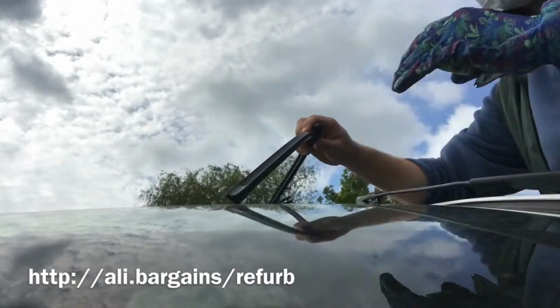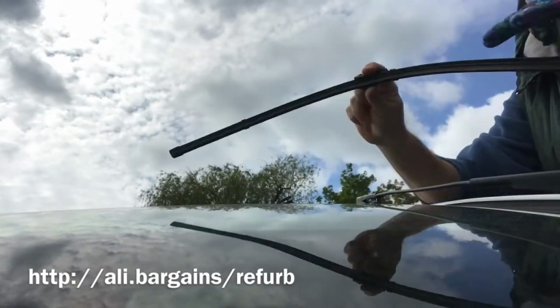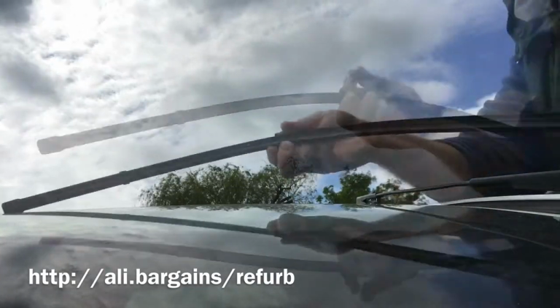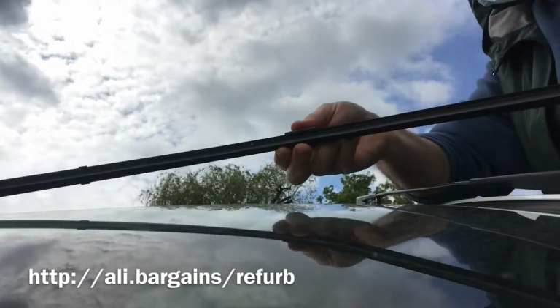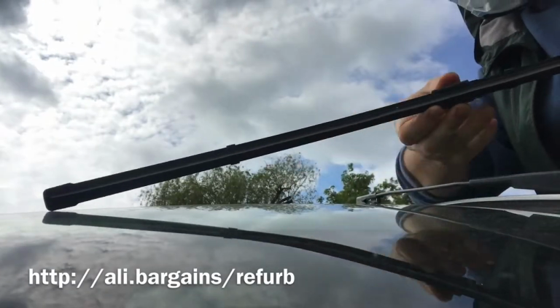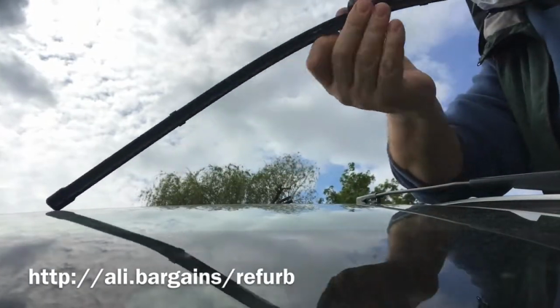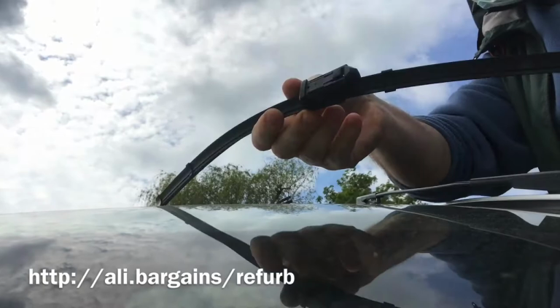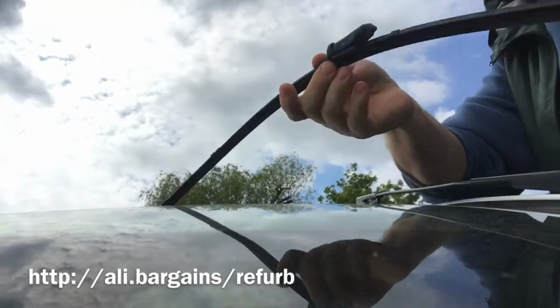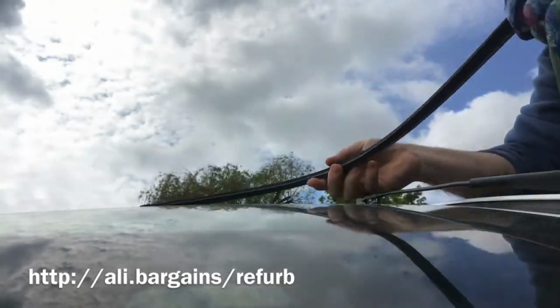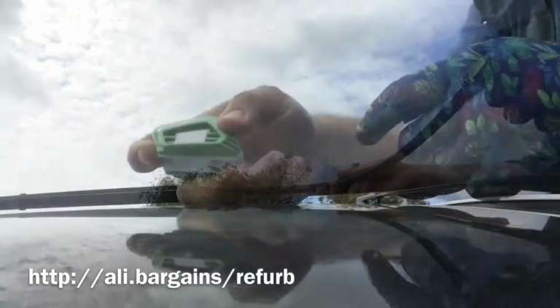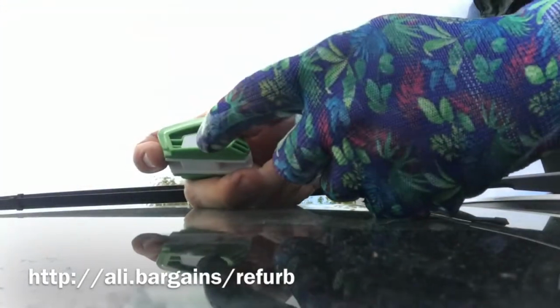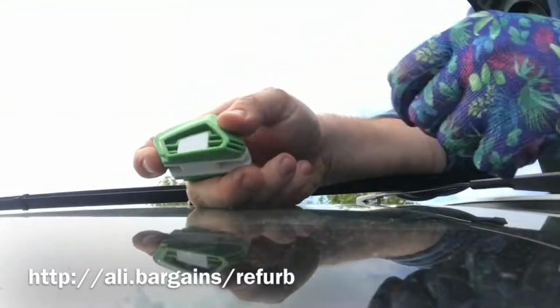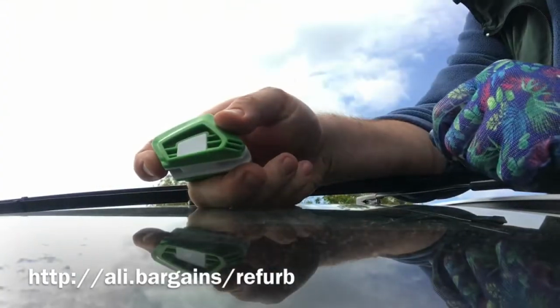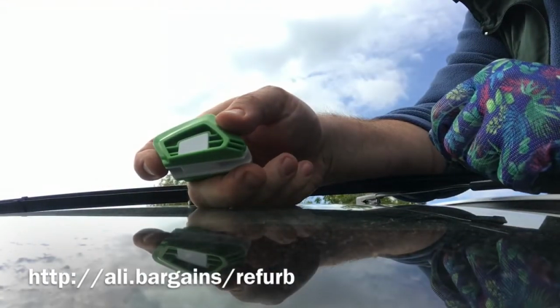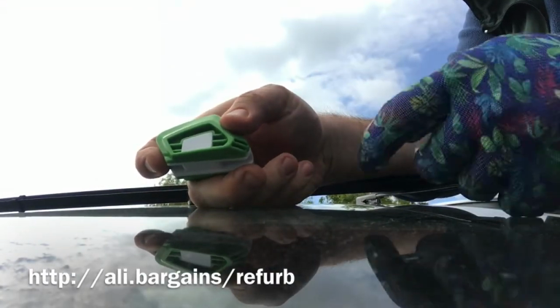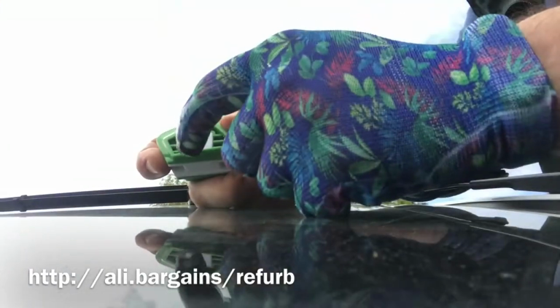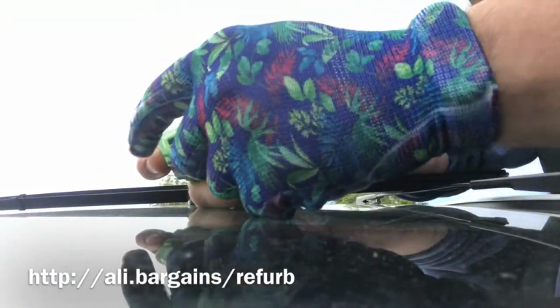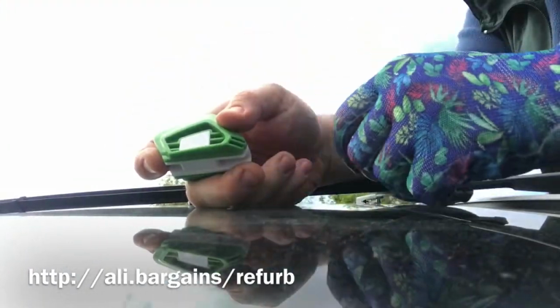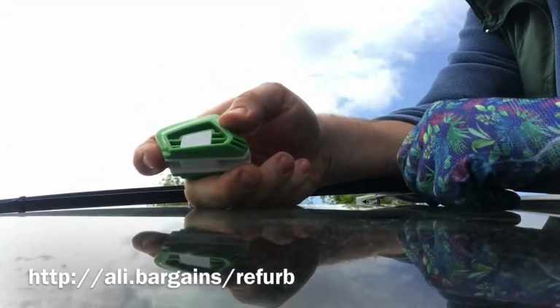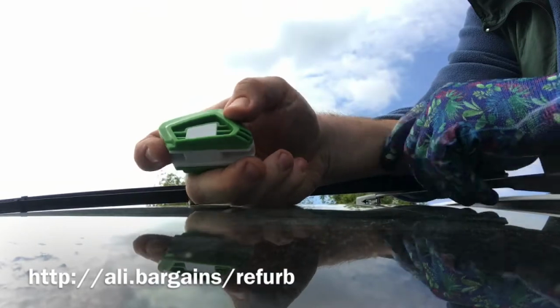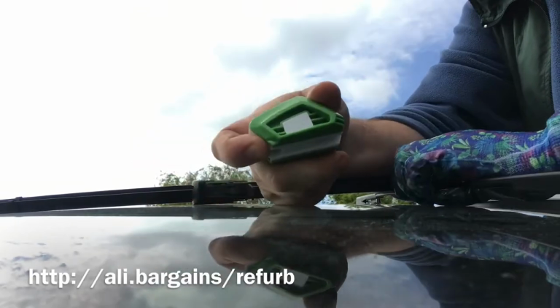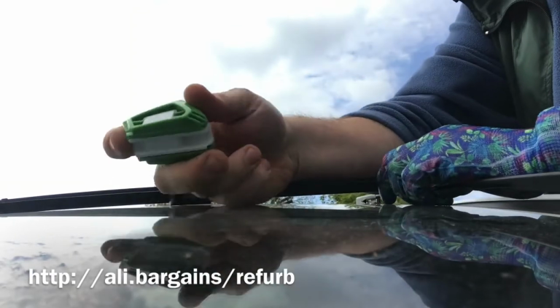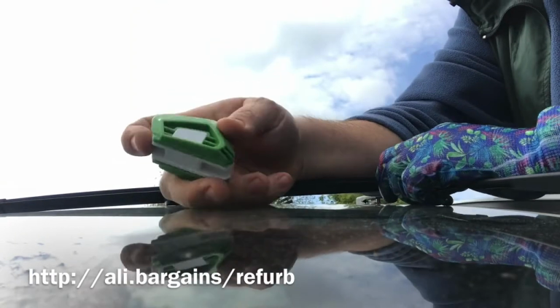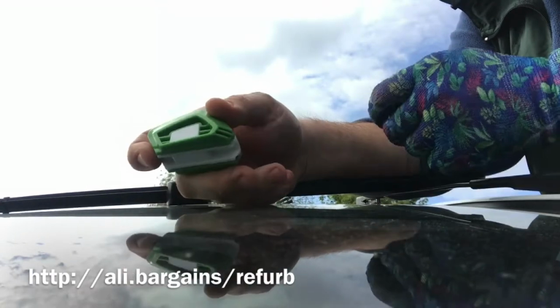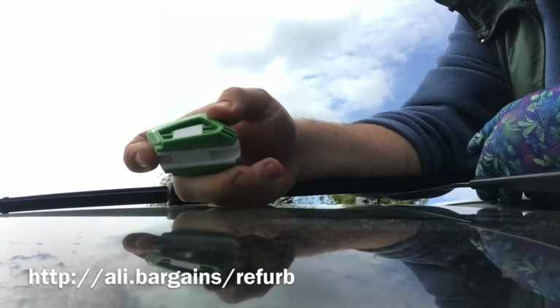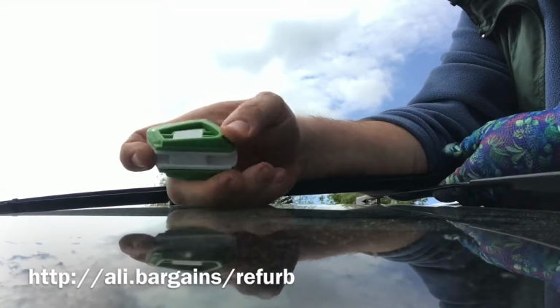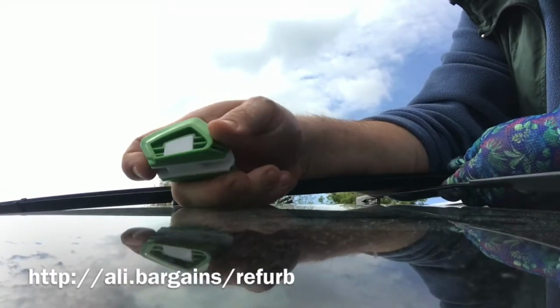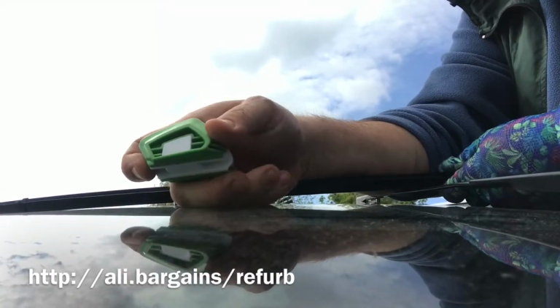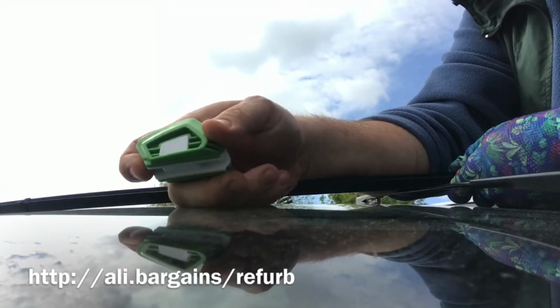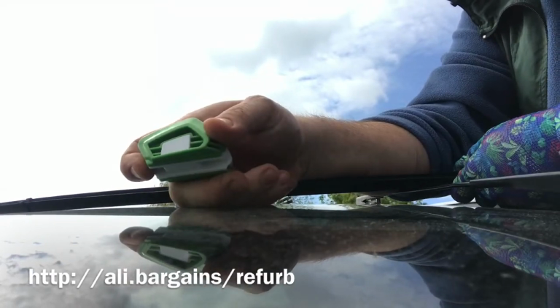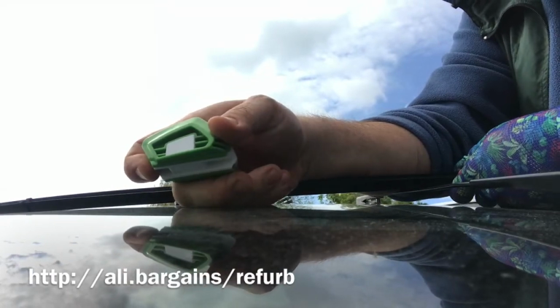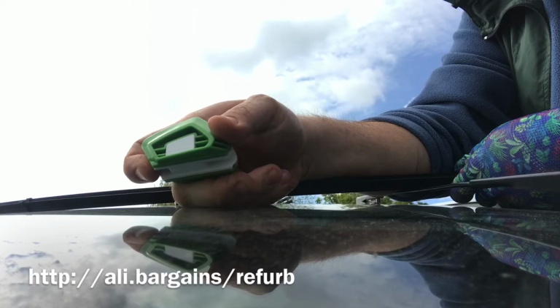First we can just take it out. There's an arrow here showing where the front is, because you need to move it in the right direction so you're cutting with the right side of the blade.